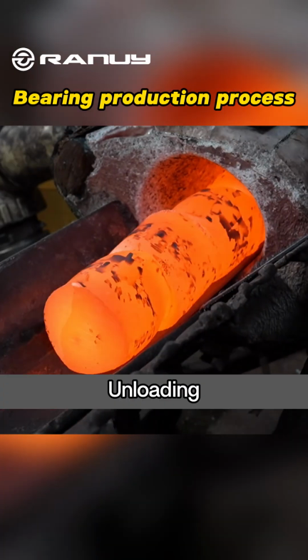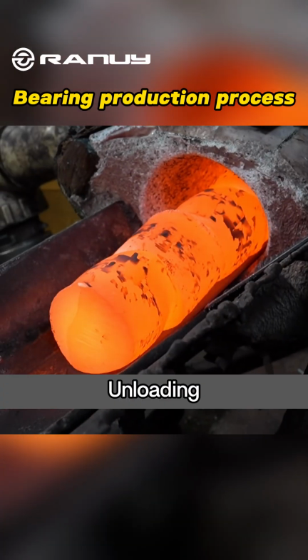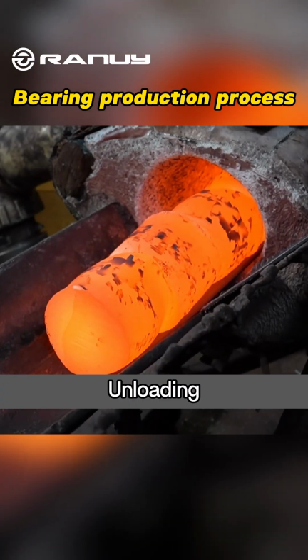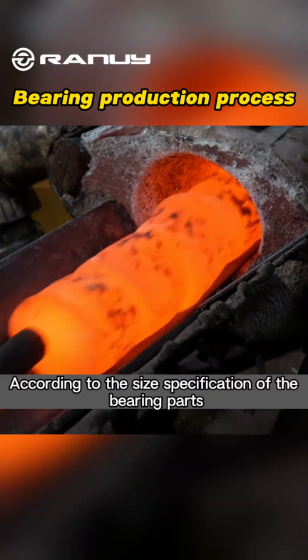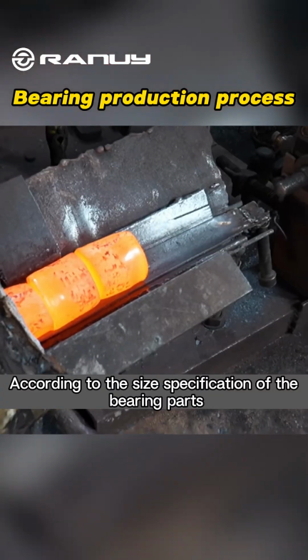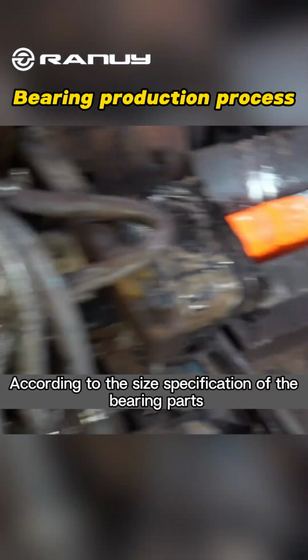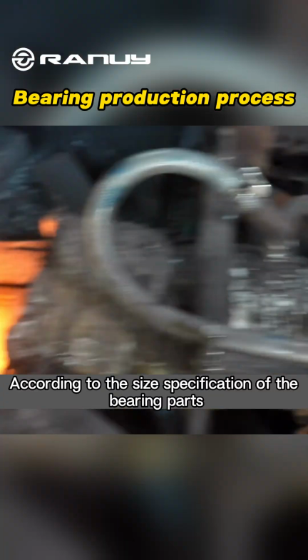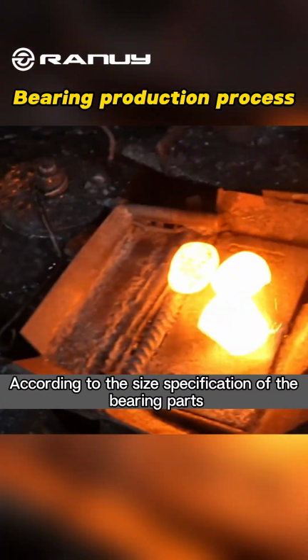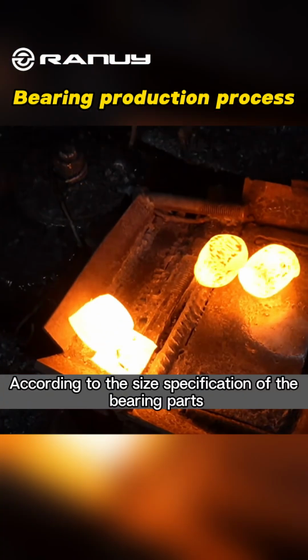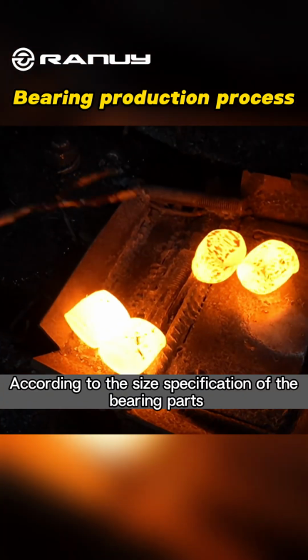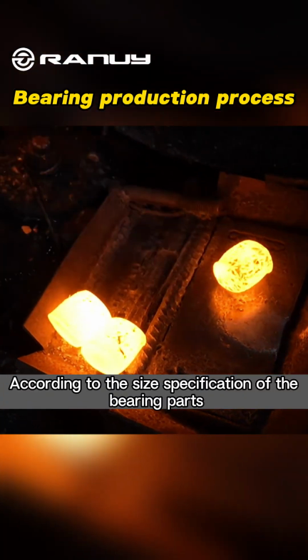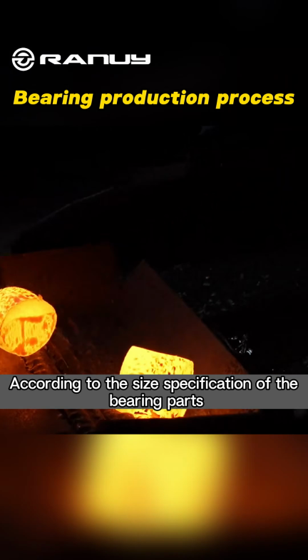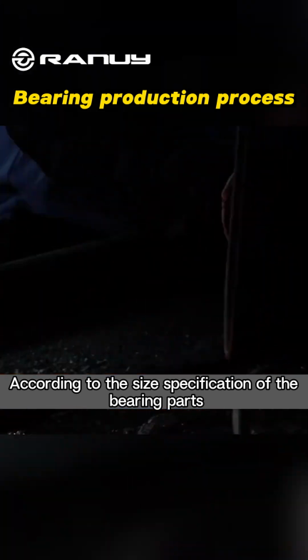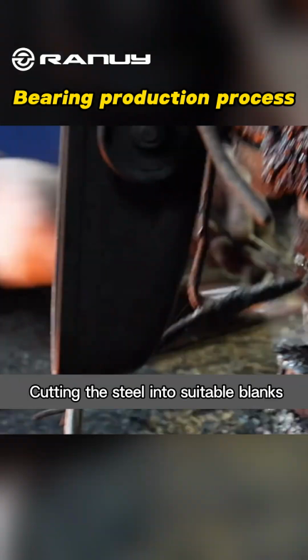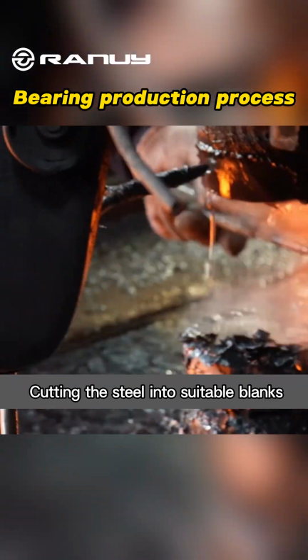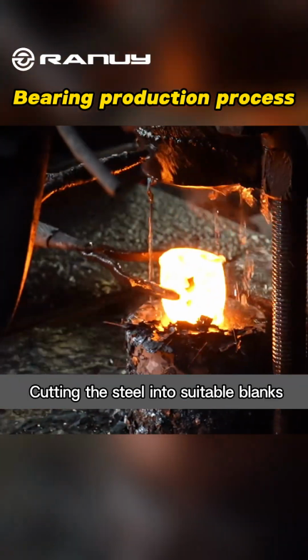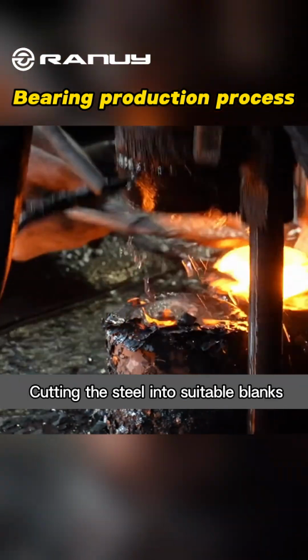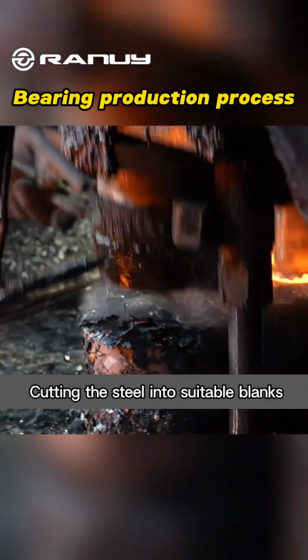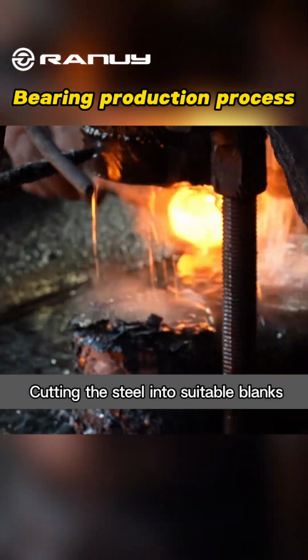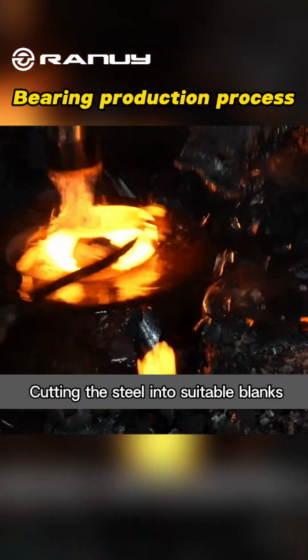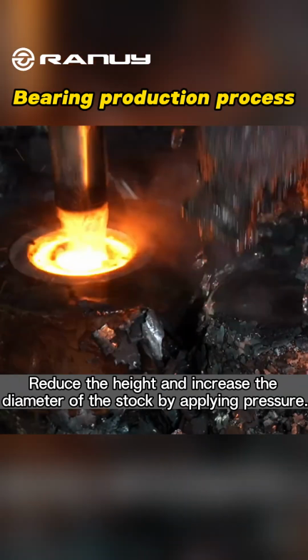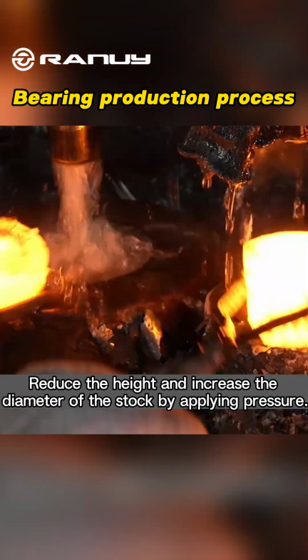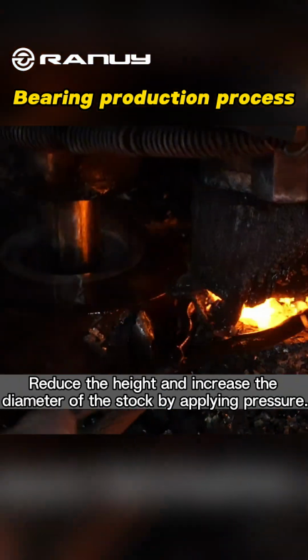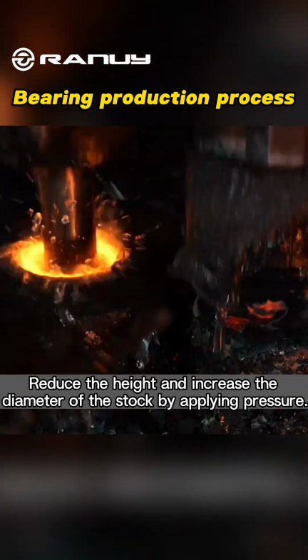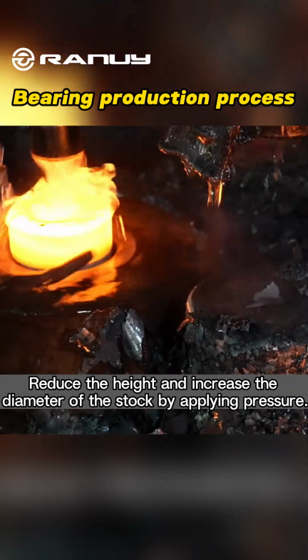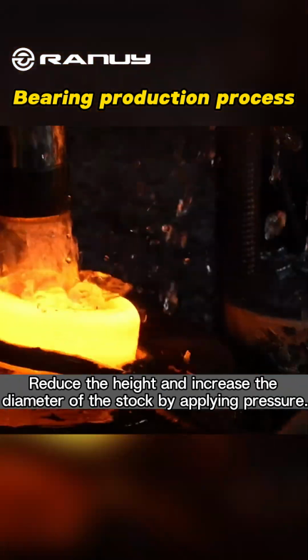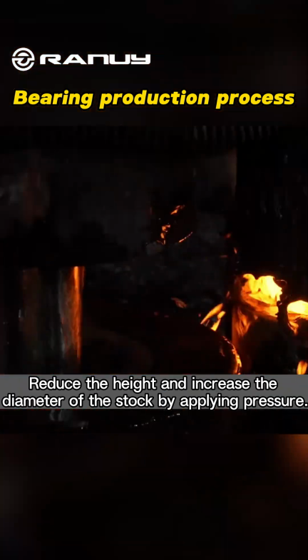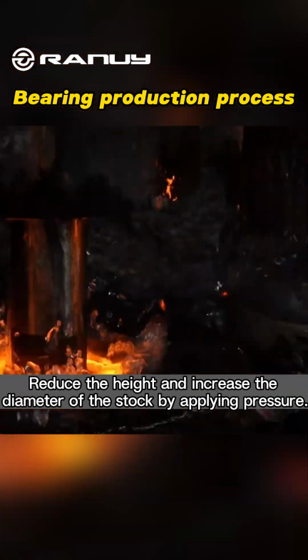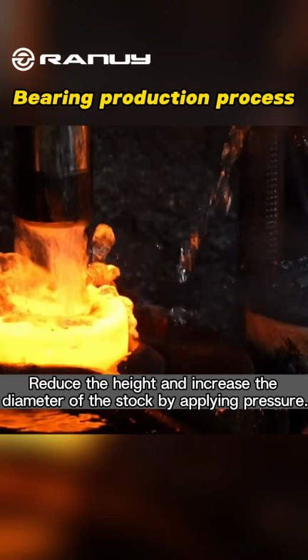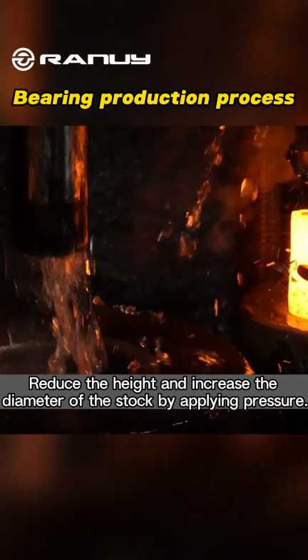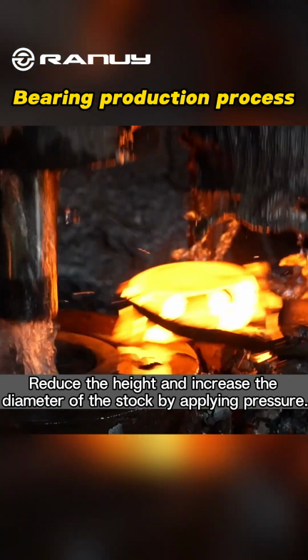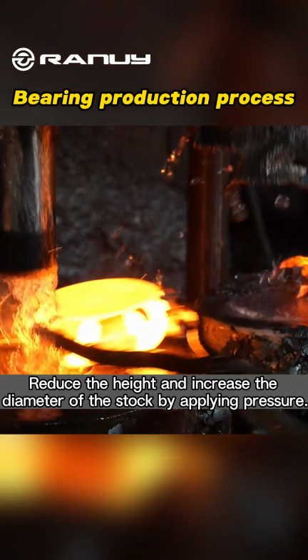Unloading: According to the size specification of the bearing parts, cutting the steel into suitable blanks, reduce the height and increase the diameter of the stock by applying pressure.